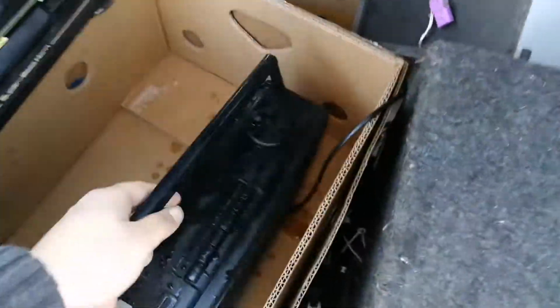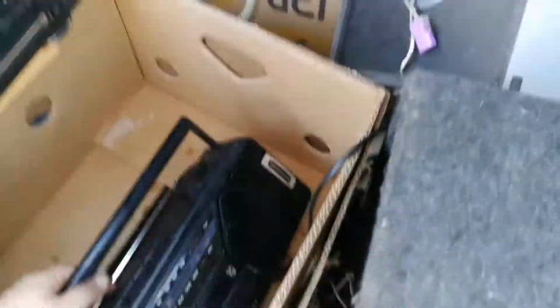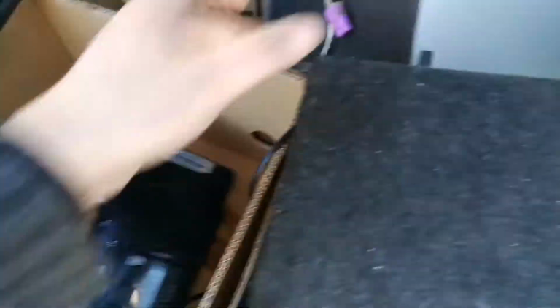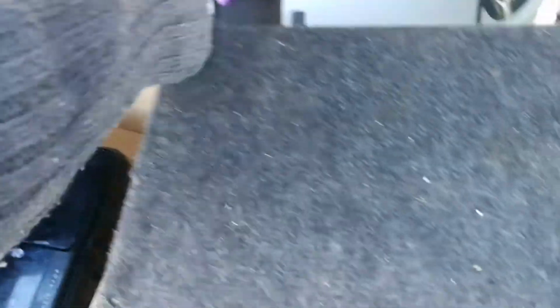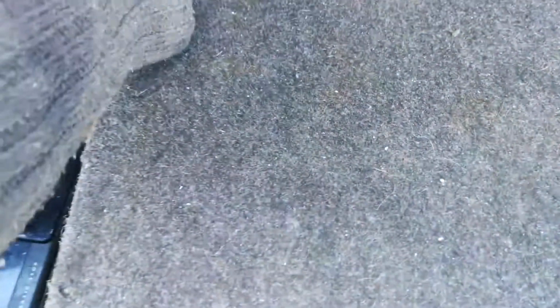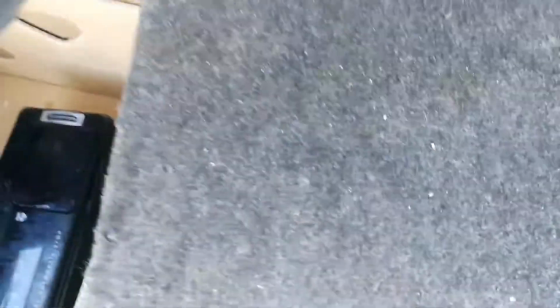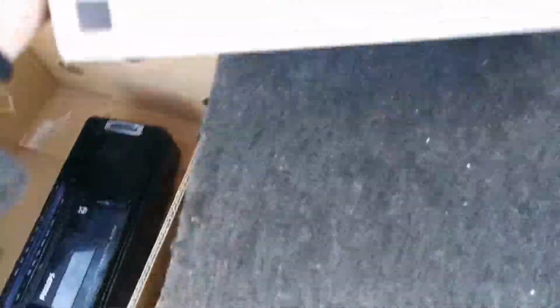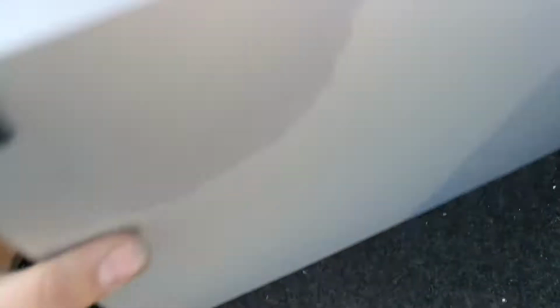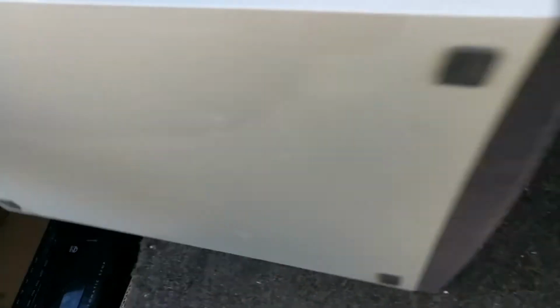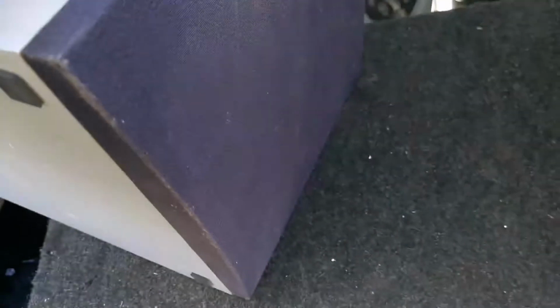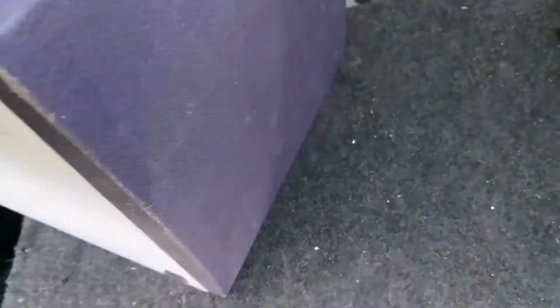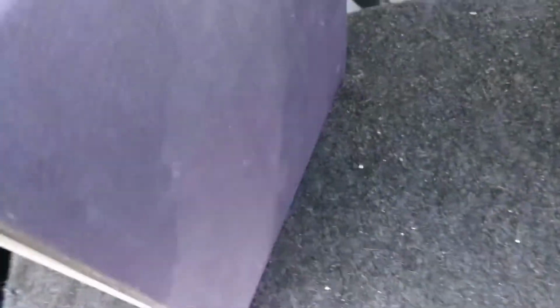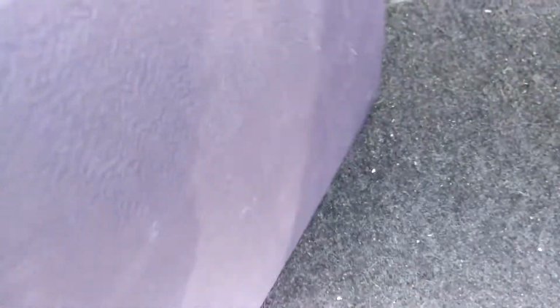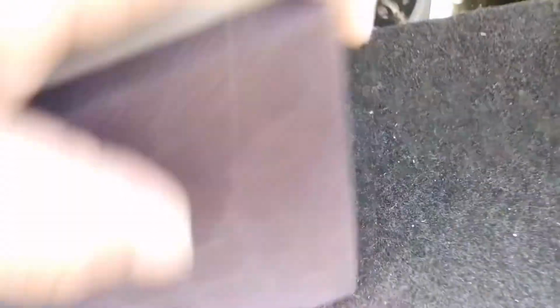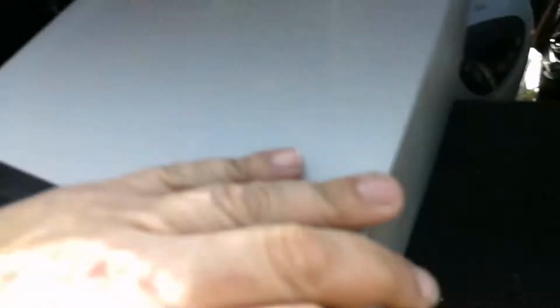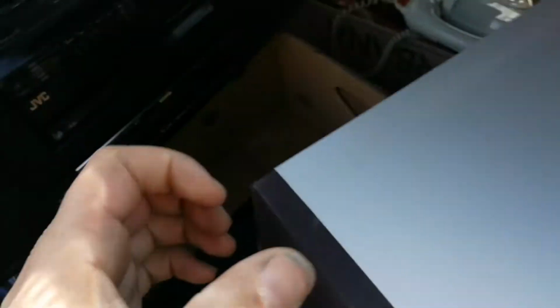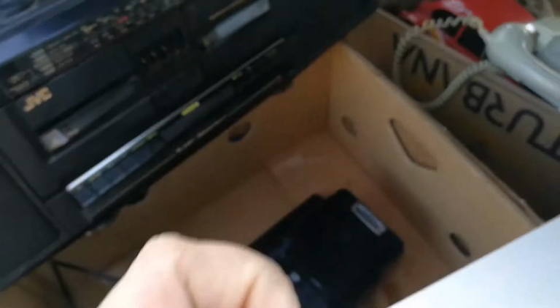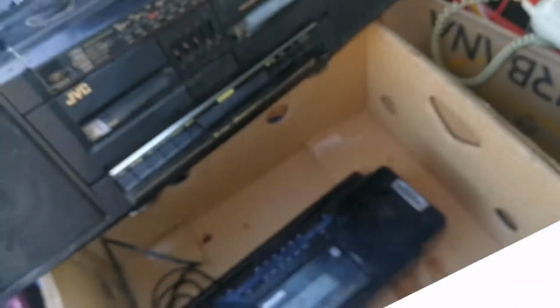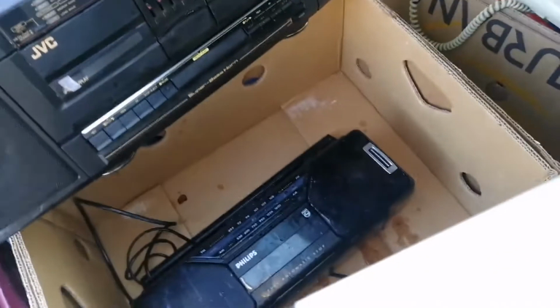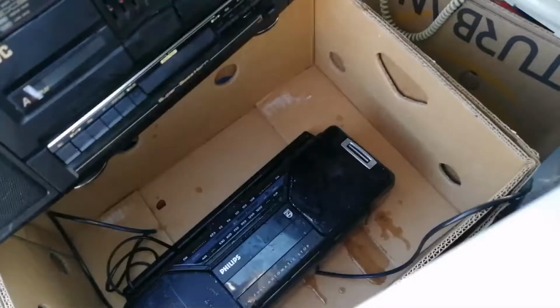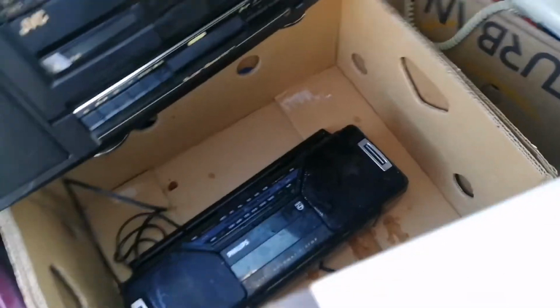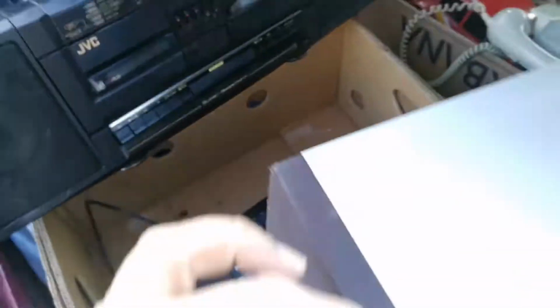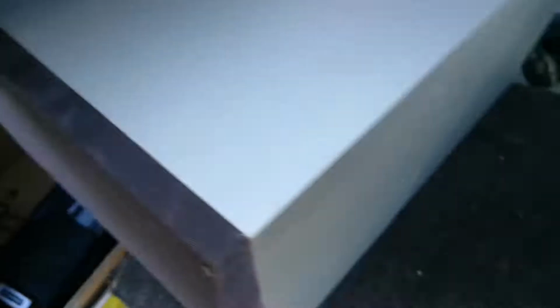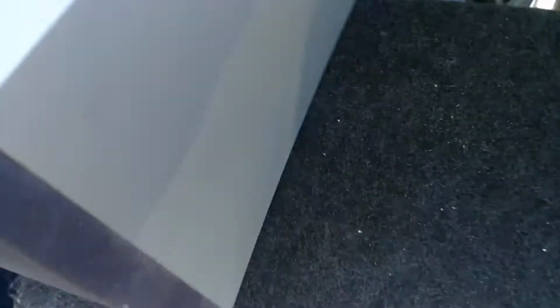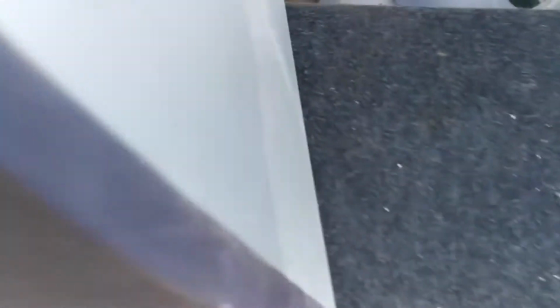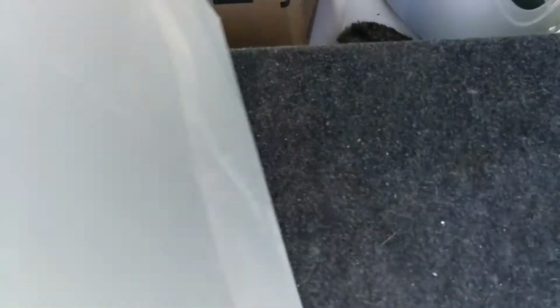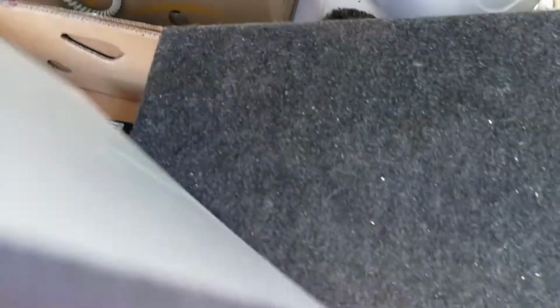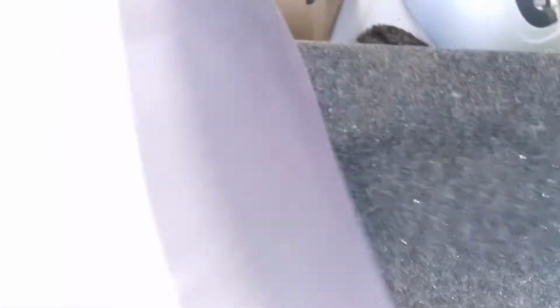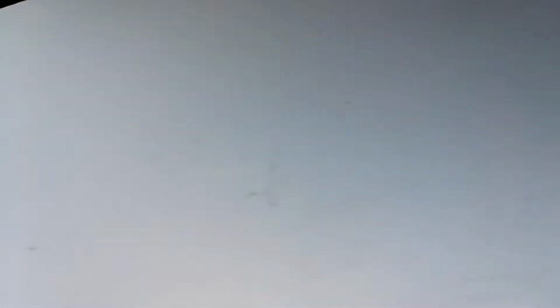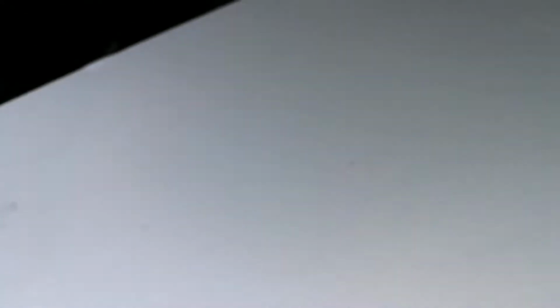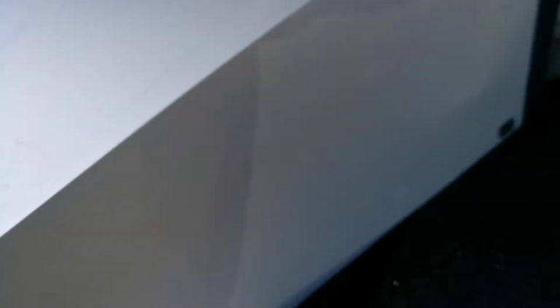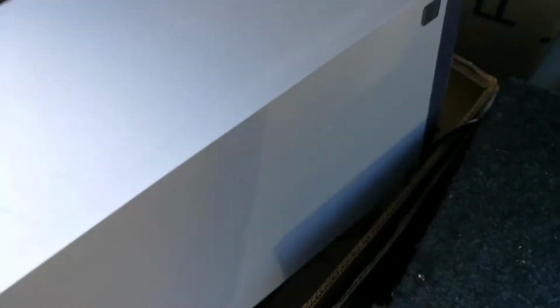I also managed to take this Philips woofer. I only bought it to get the speaker out because I don't need the casing.